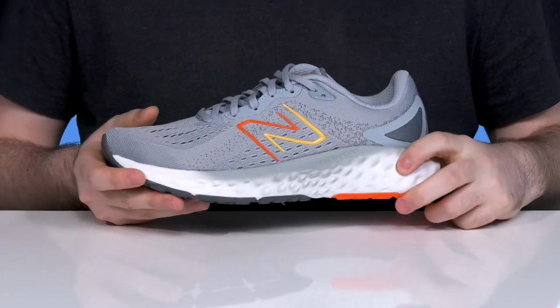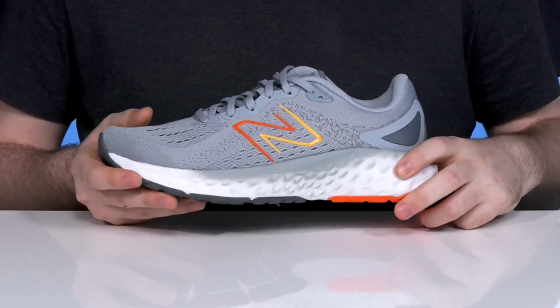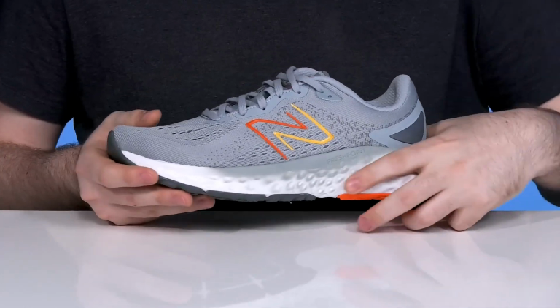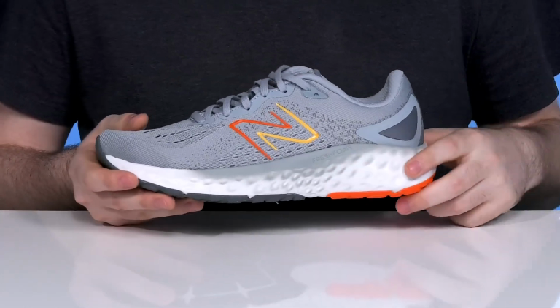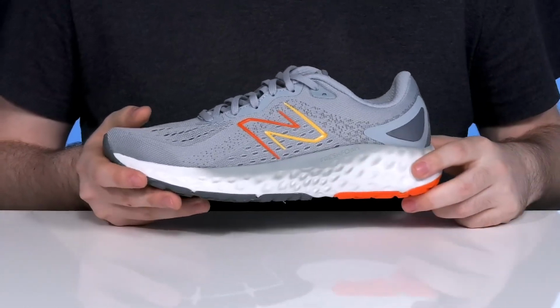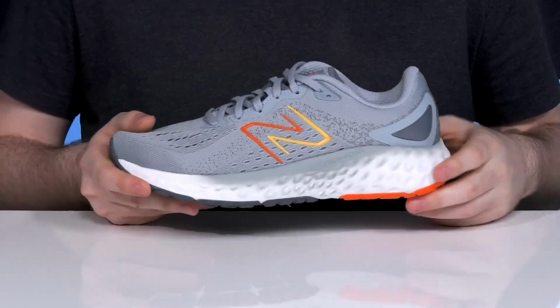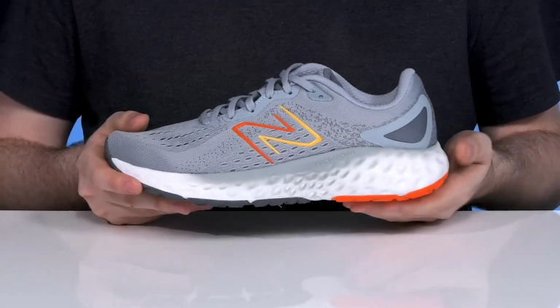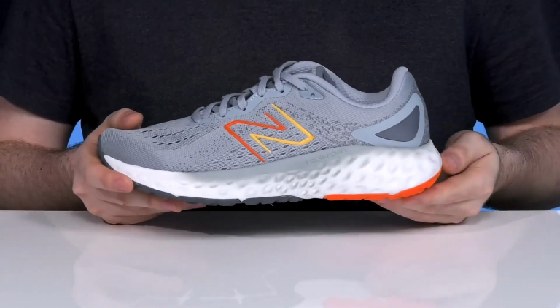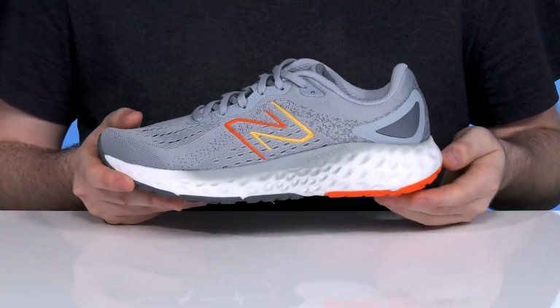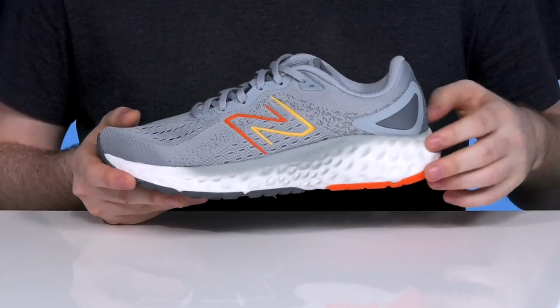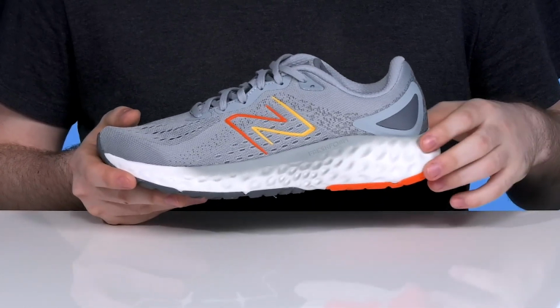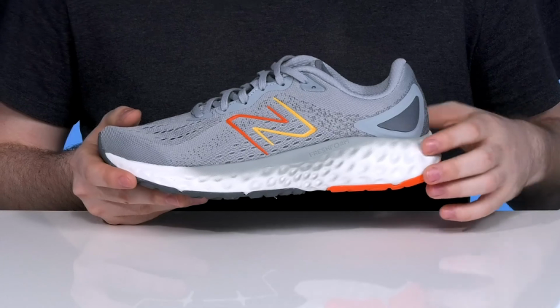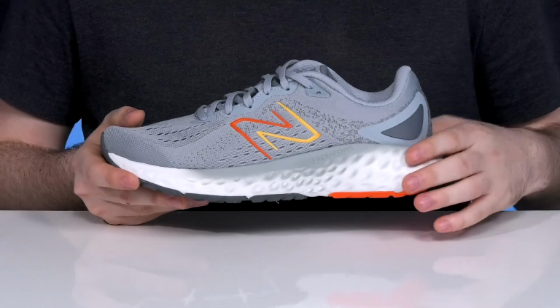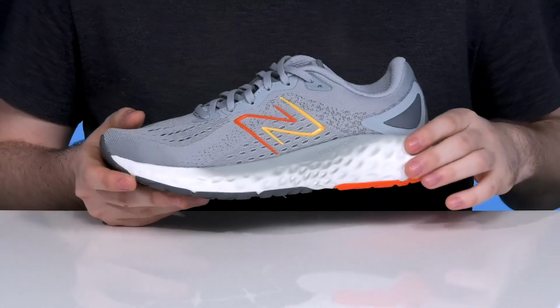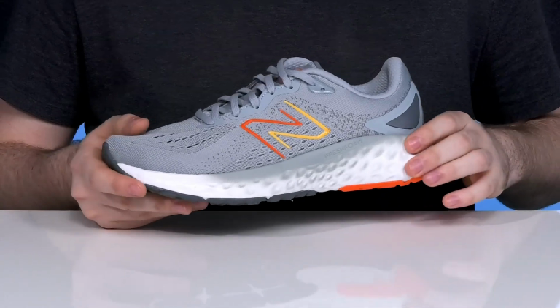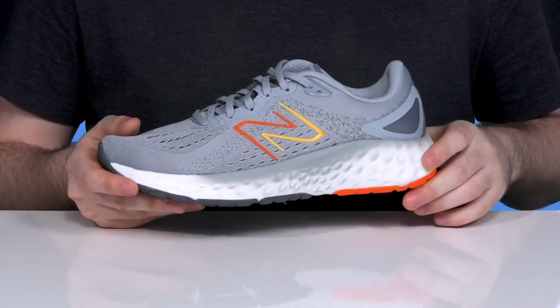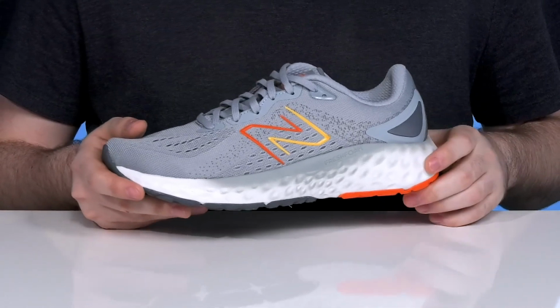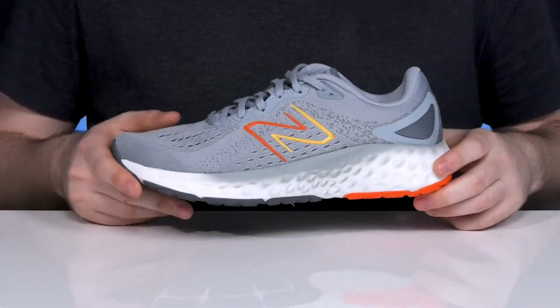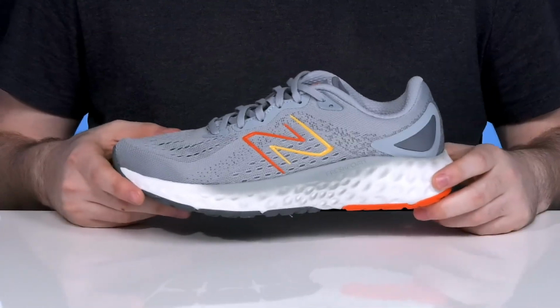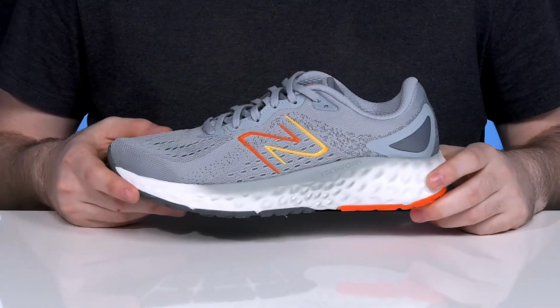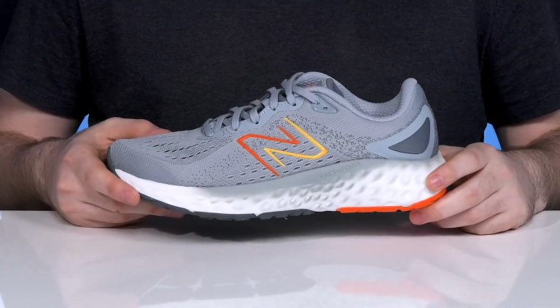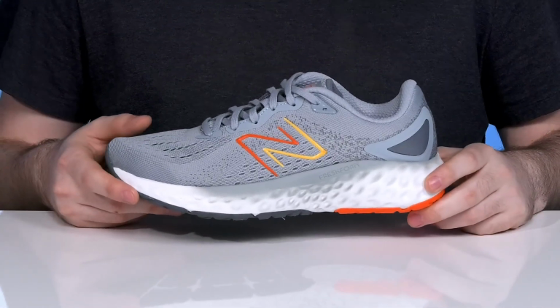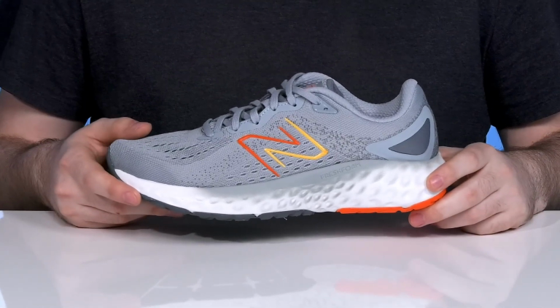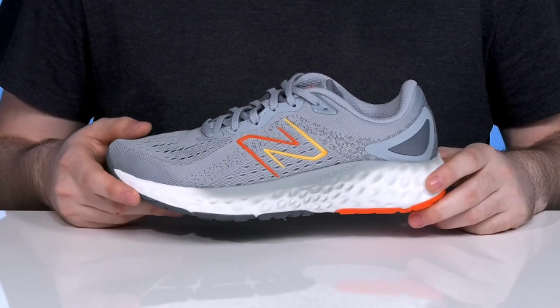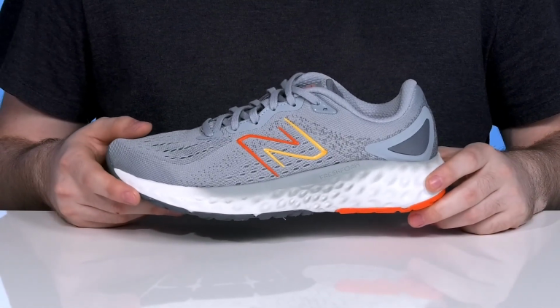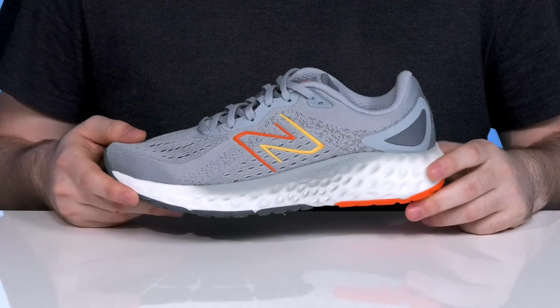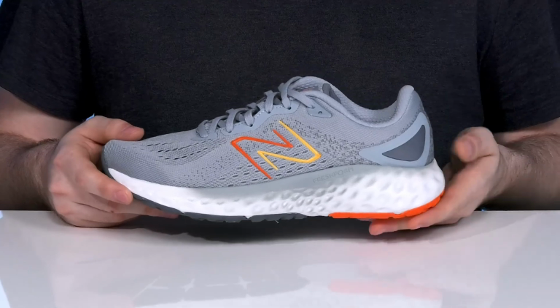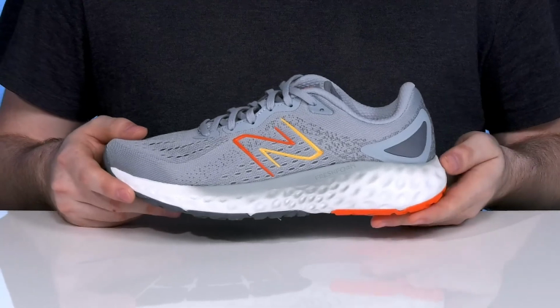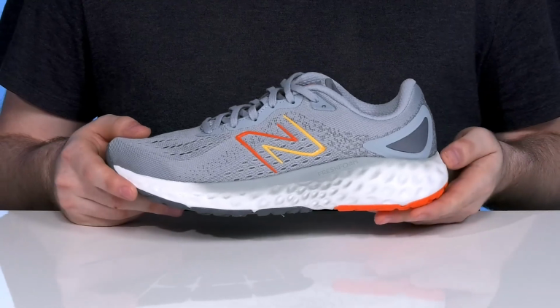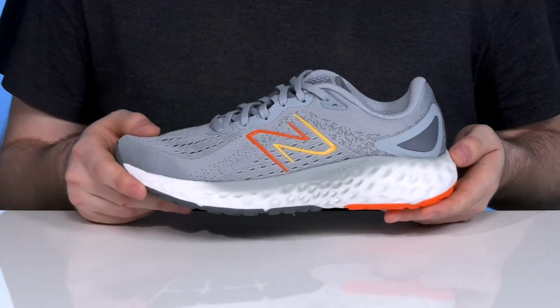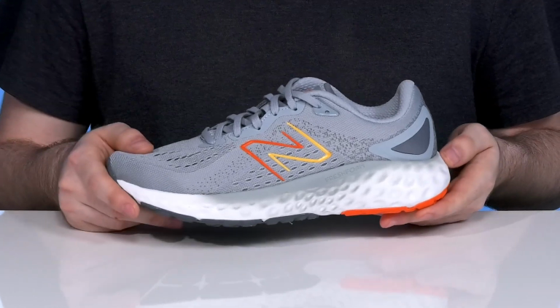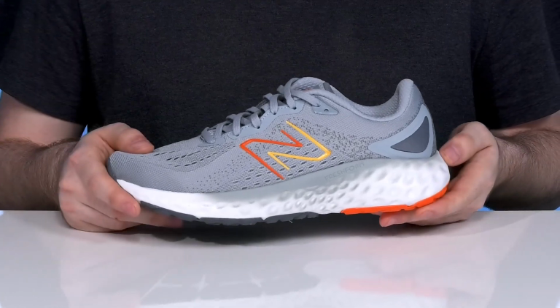The midsole is made with Fresh Foam, featuring a precision engineered design with ultra lightweight cushioning that makes sure it's very responsive when you take each step, with plenty of shock absorption and energy return.